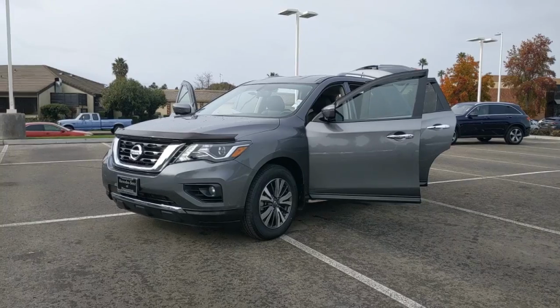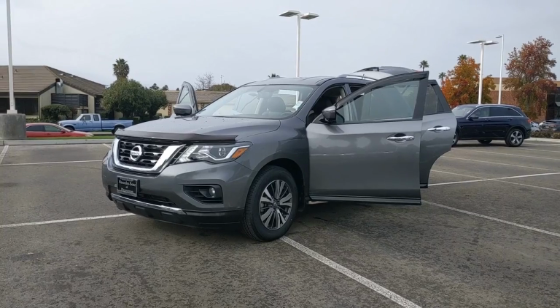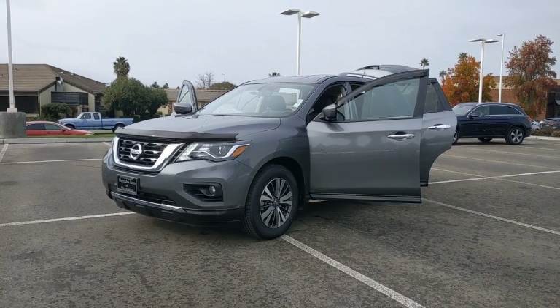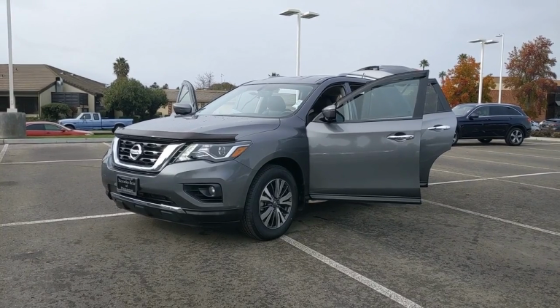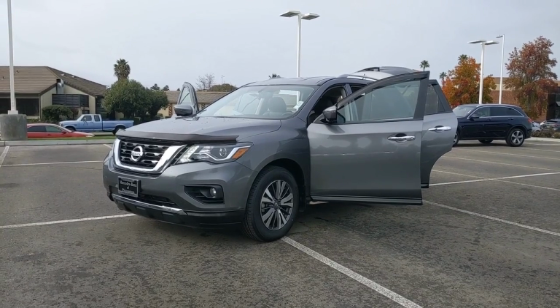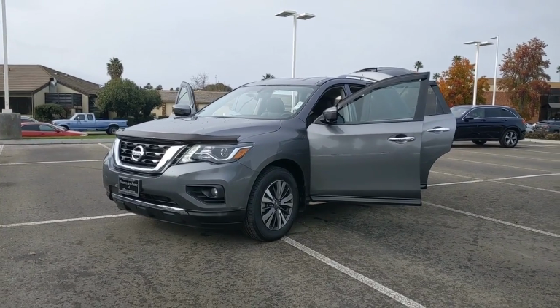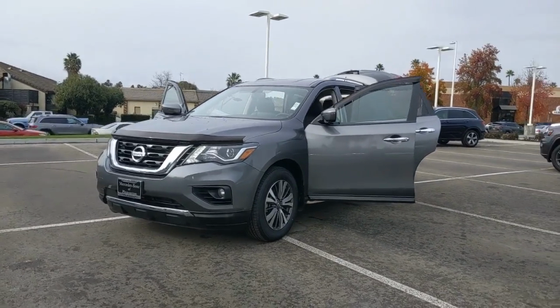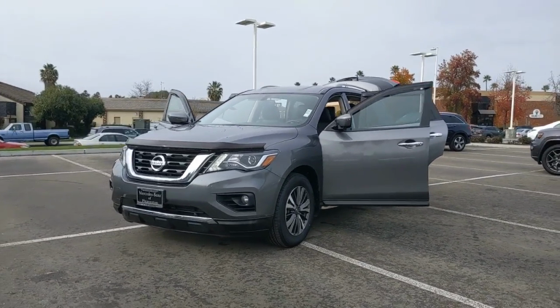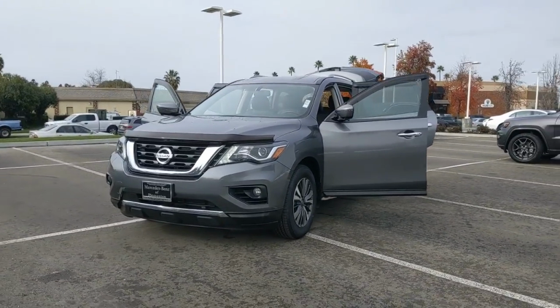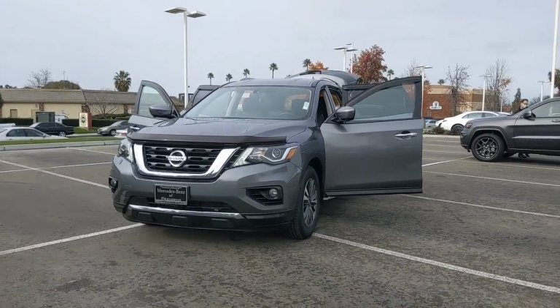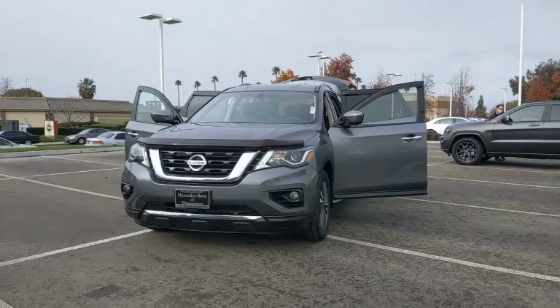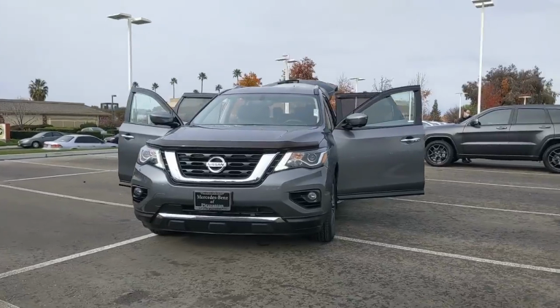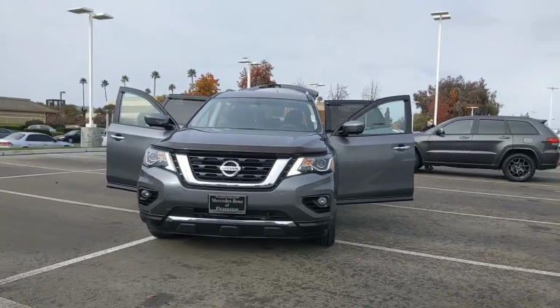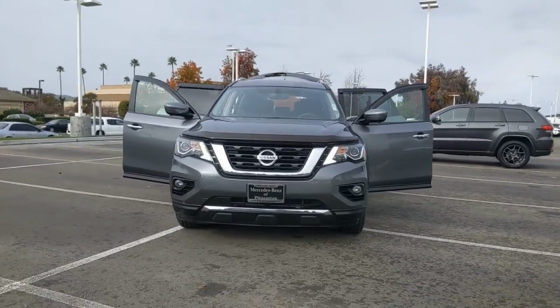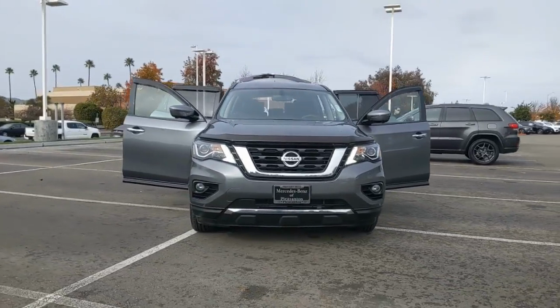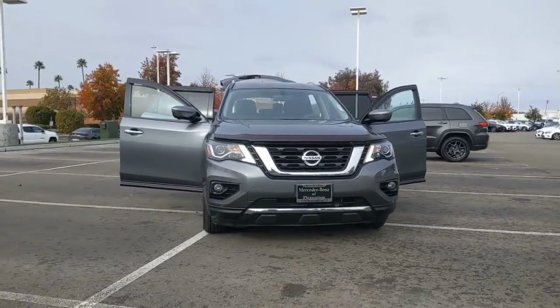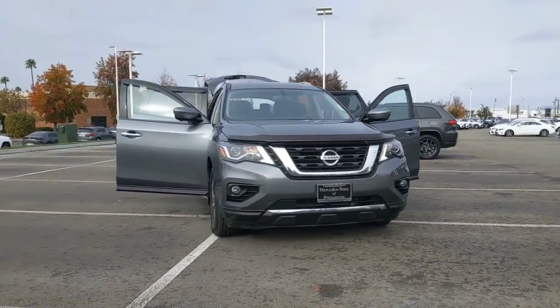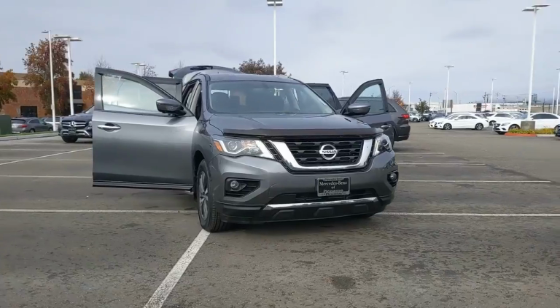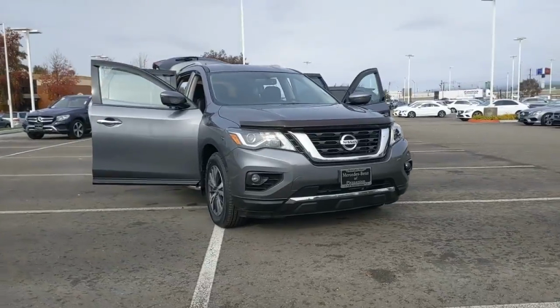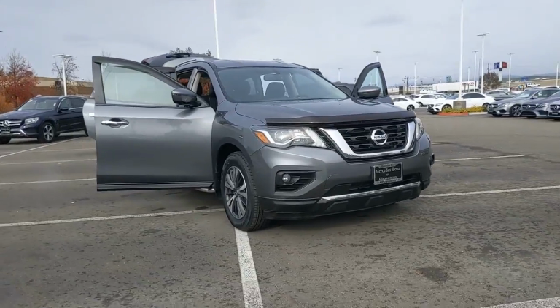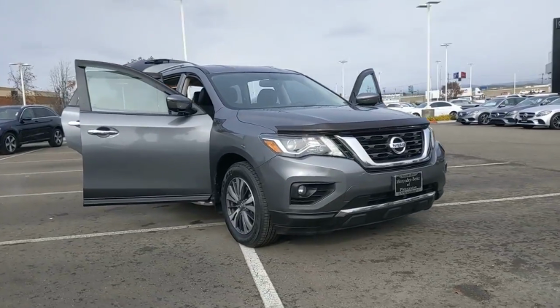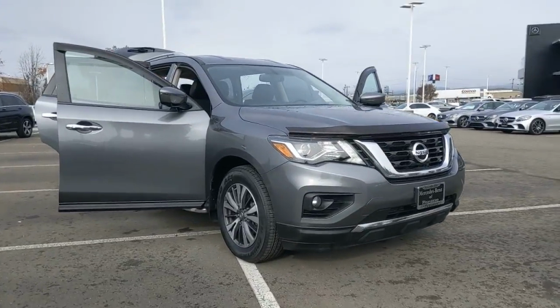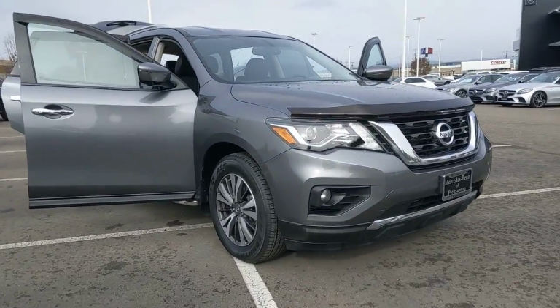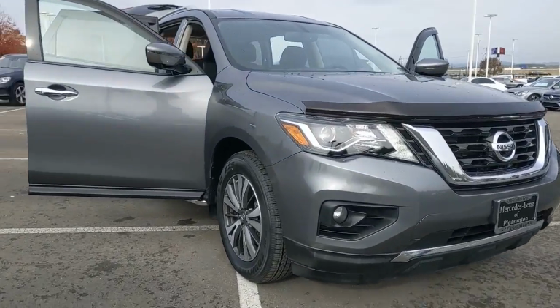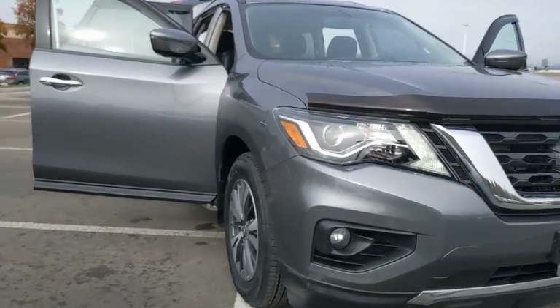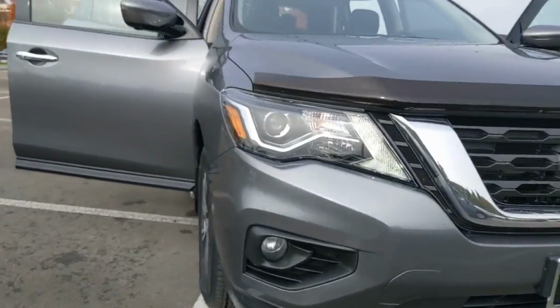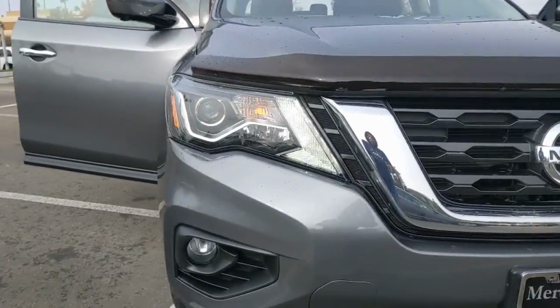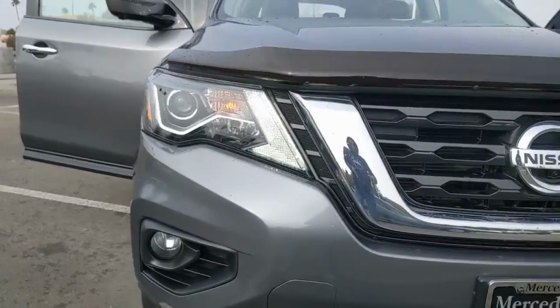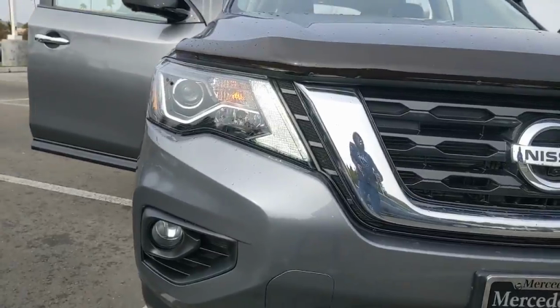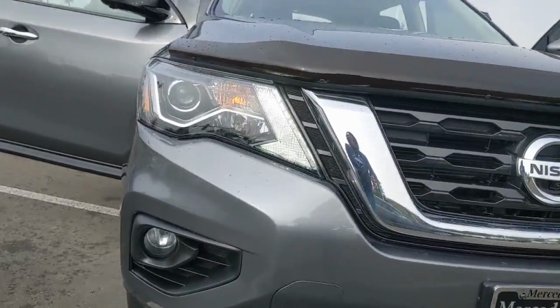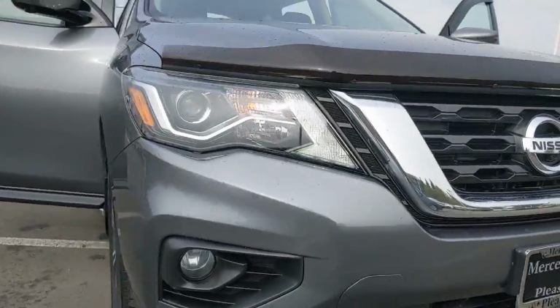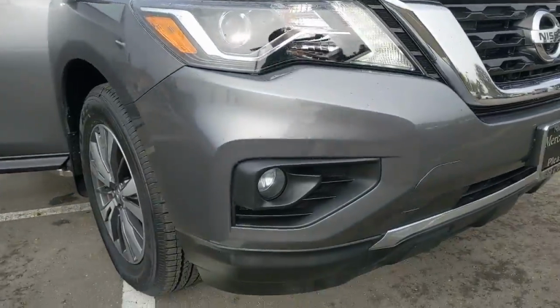Picture yourself in the 2017 Nissan Pathfinder. With less than 25,000 miles on the odometer, this vehicle provides excellent value. This versatile three-row Pathfinder delivers muscular capability and quiet comfort.